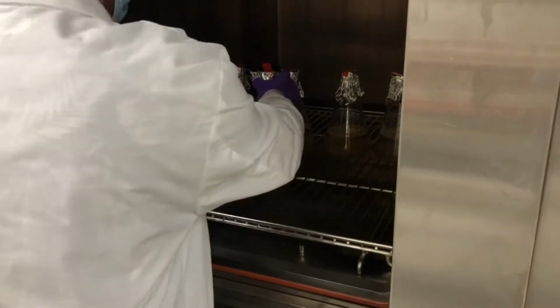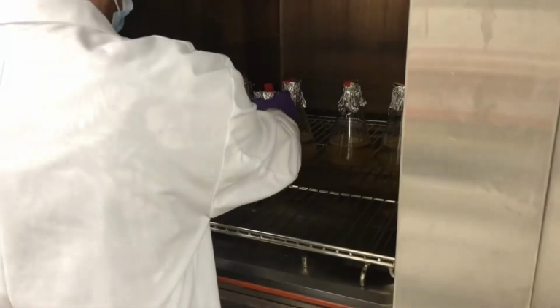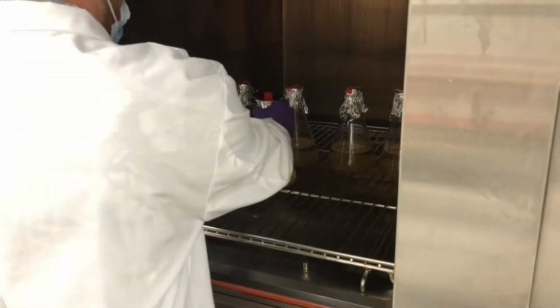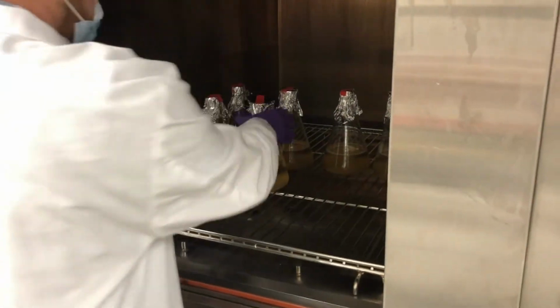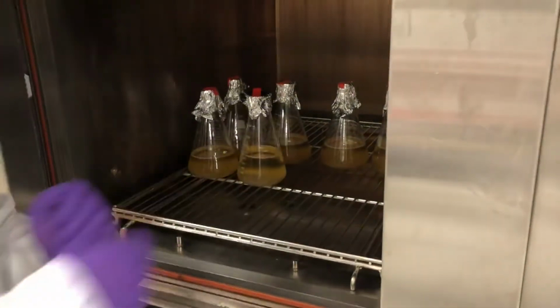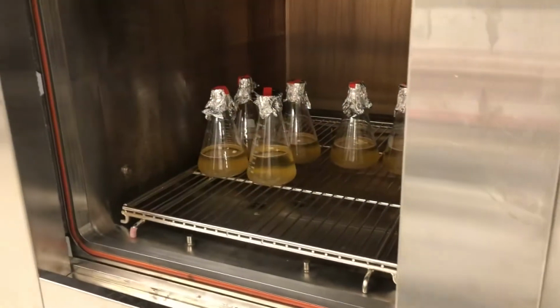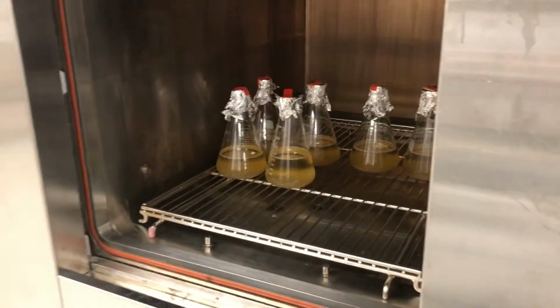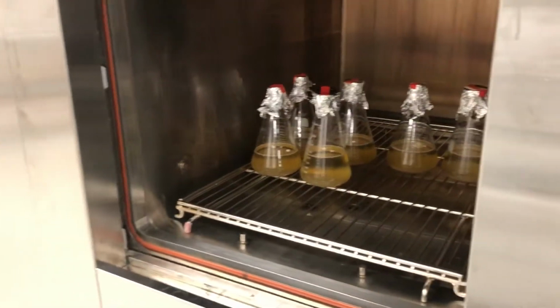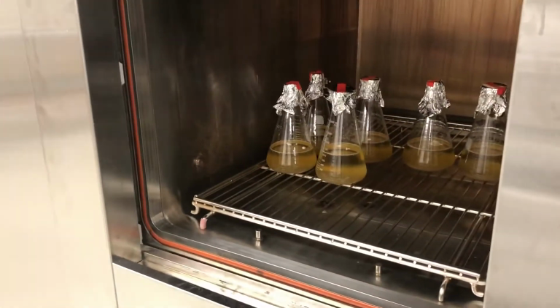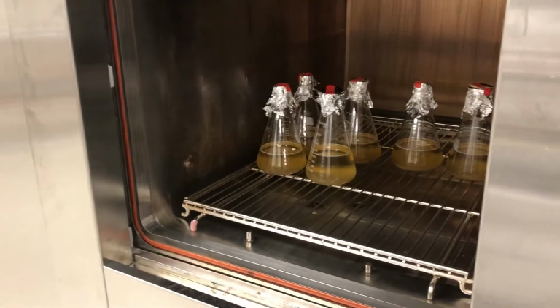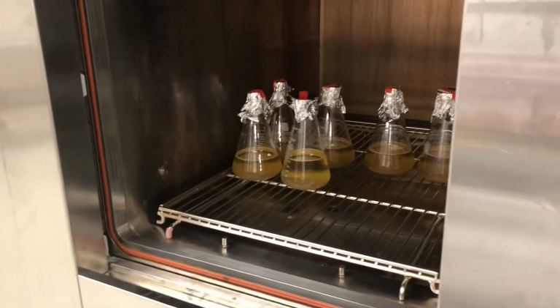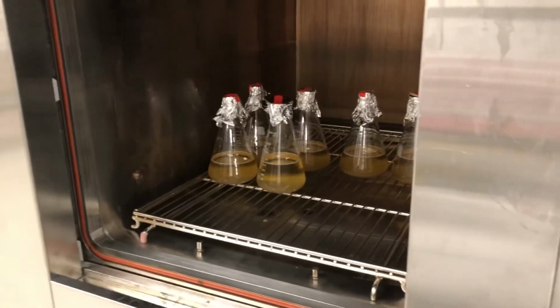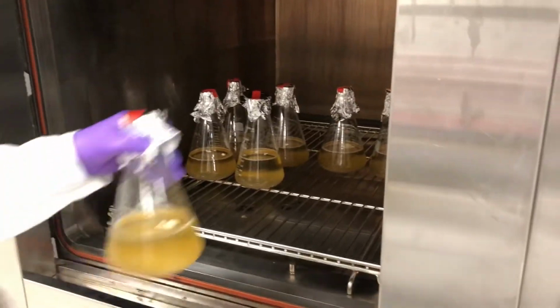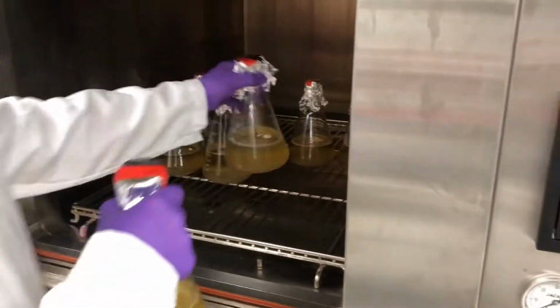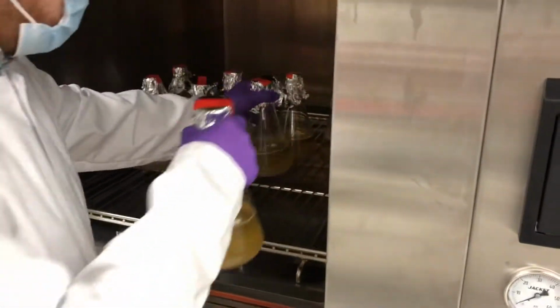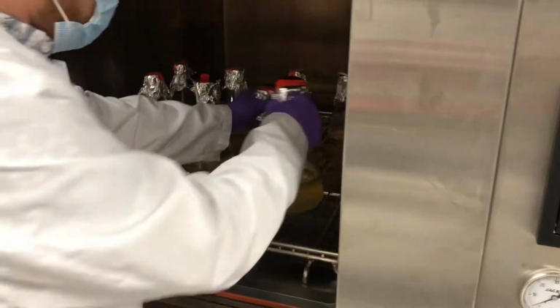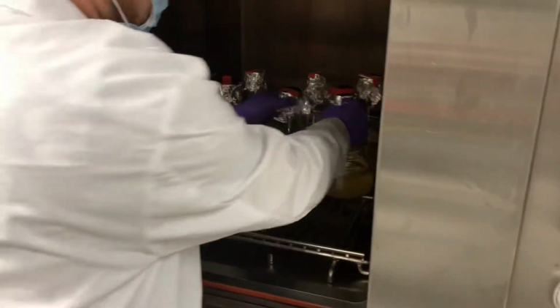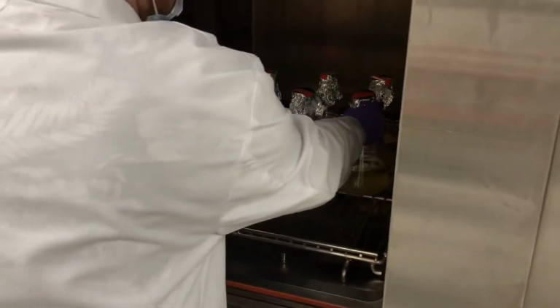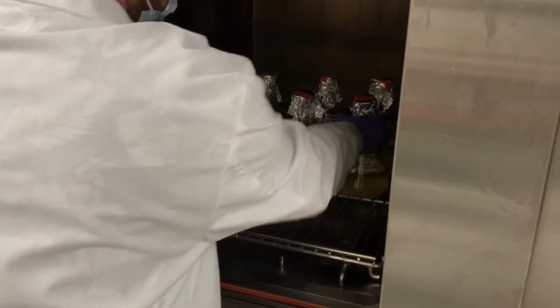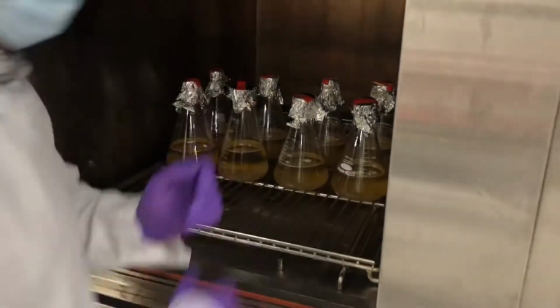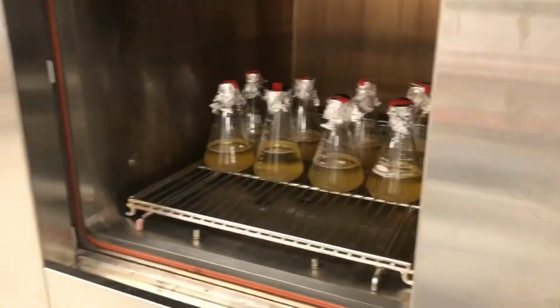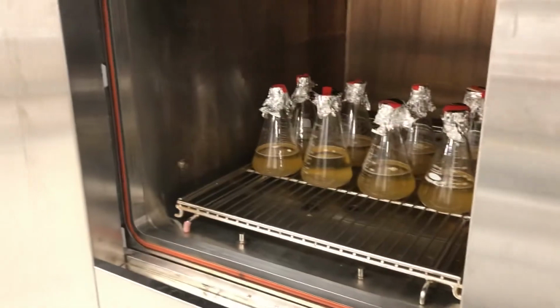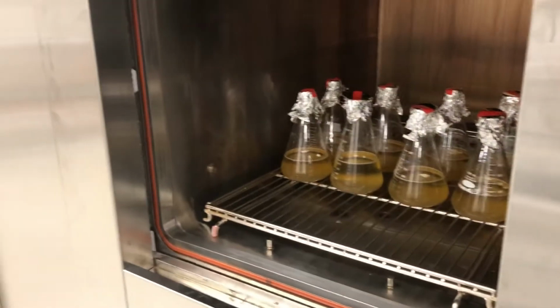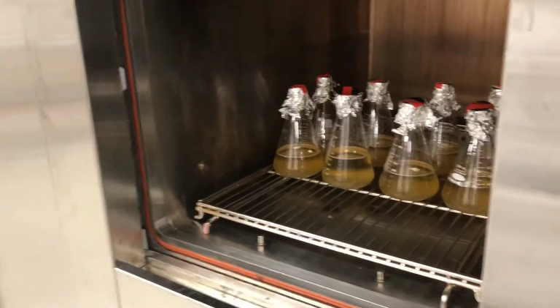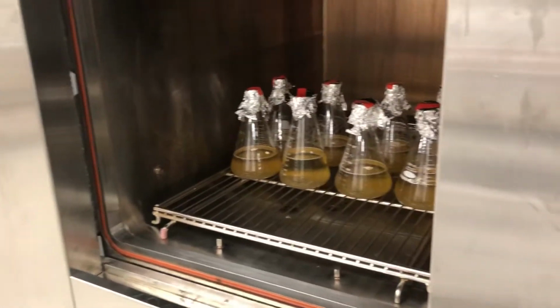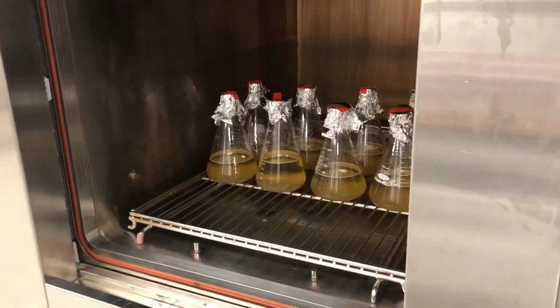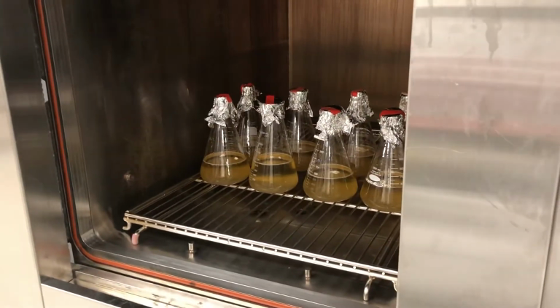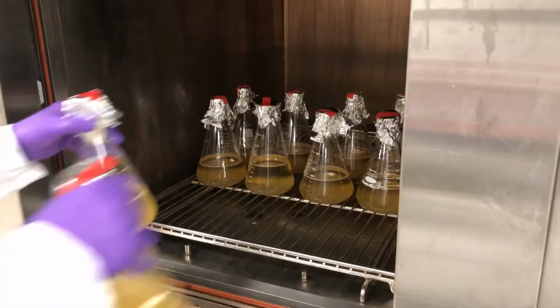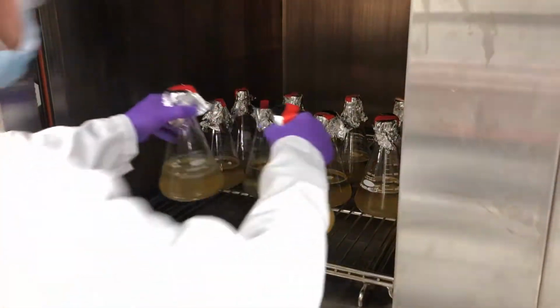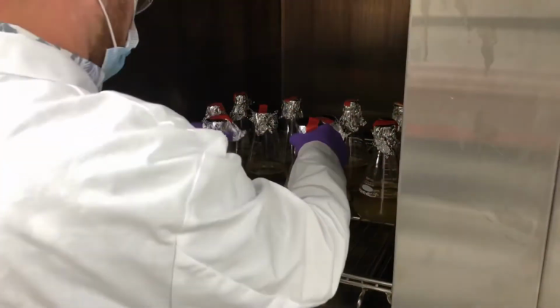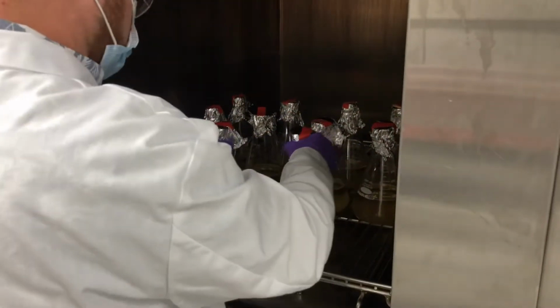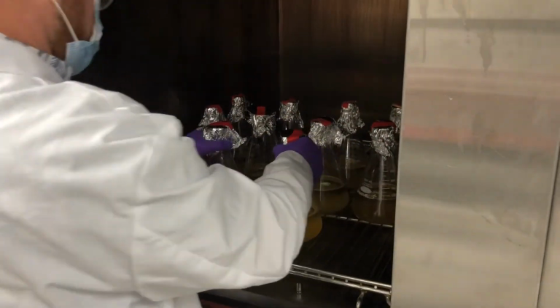Of course, when we take these out and they're hot, we'll be using one hand per flask. We're focusing on positional awareness so we don't drop the flask or knock into something.